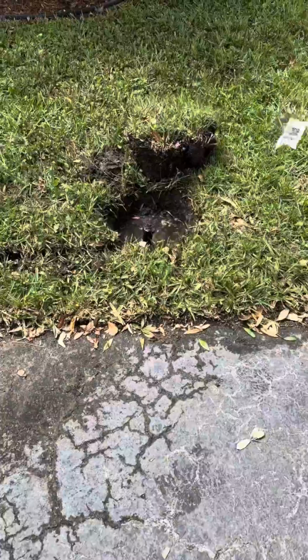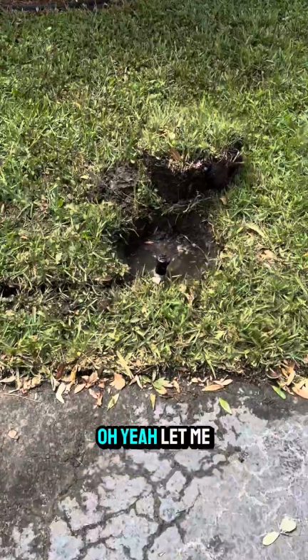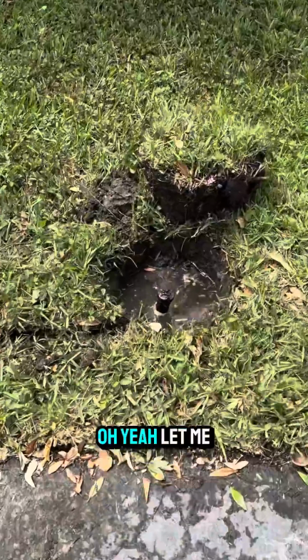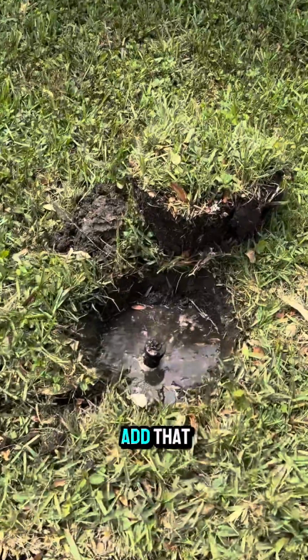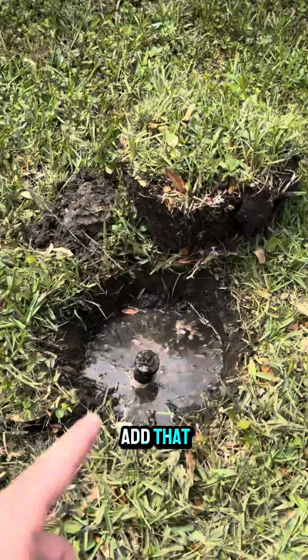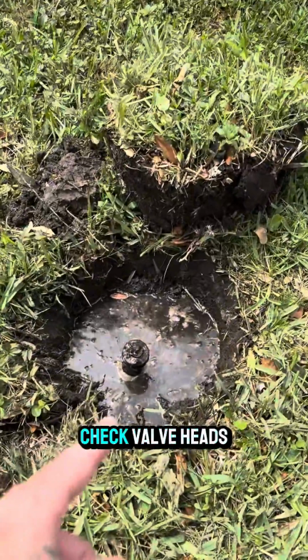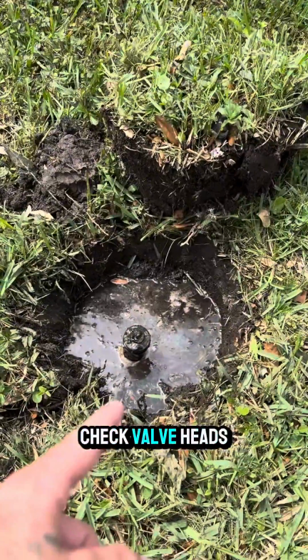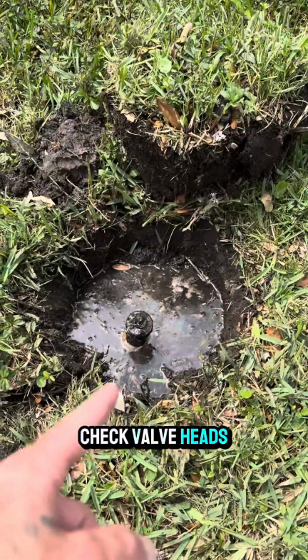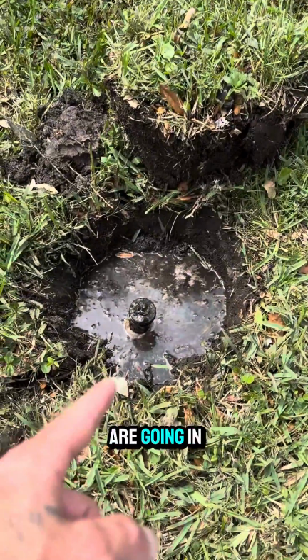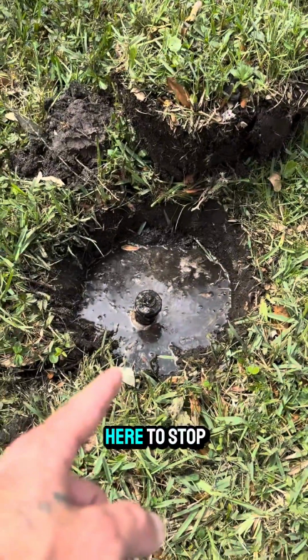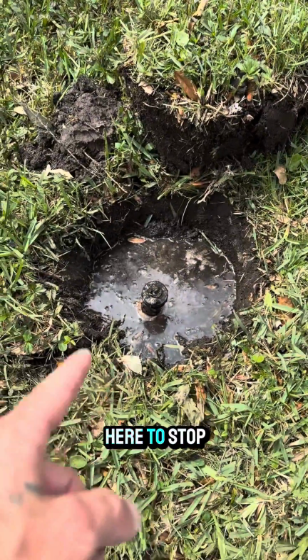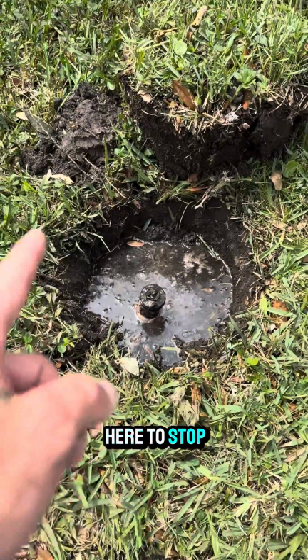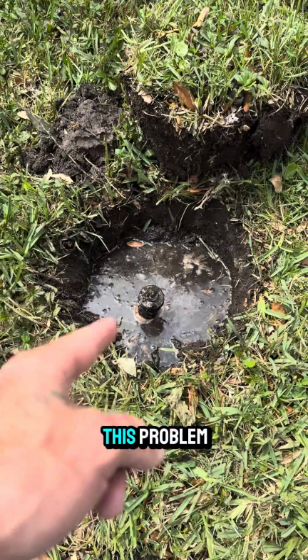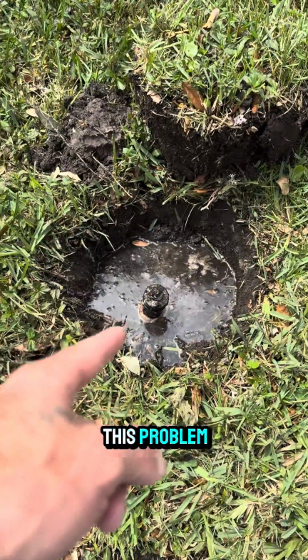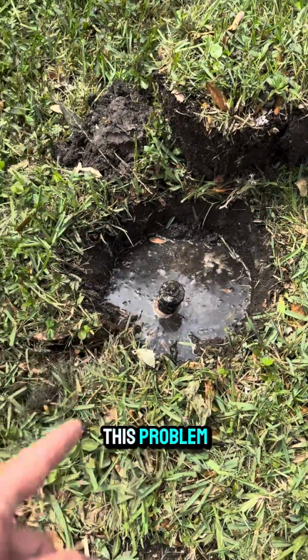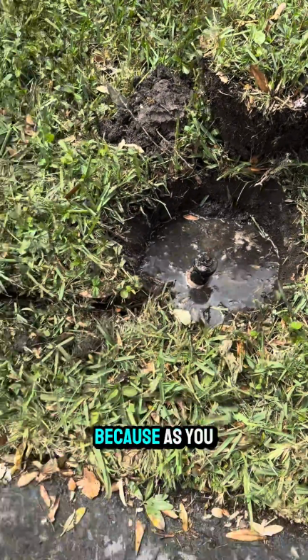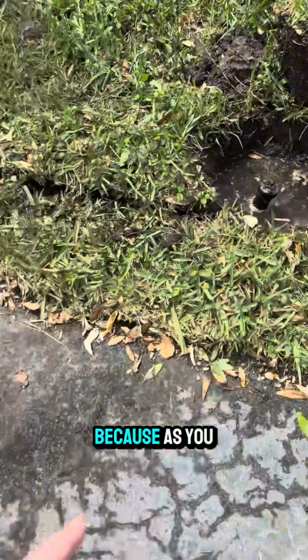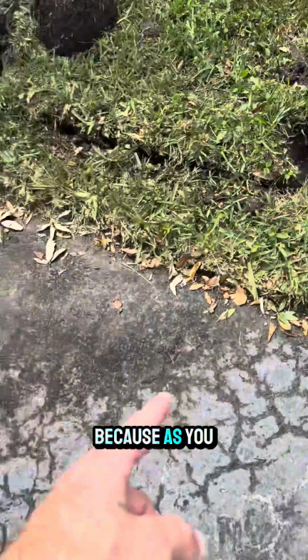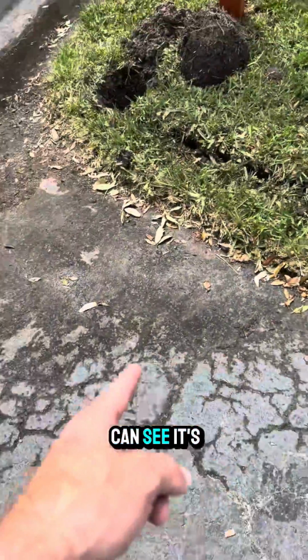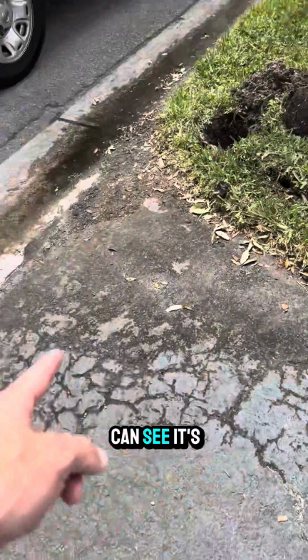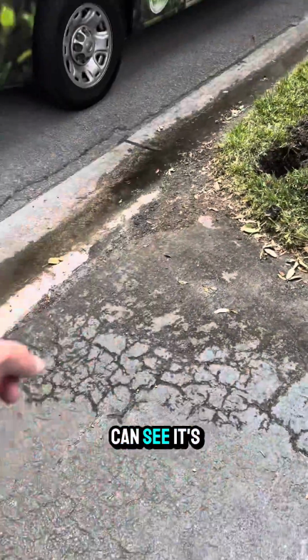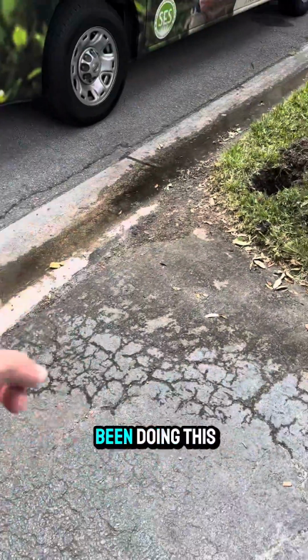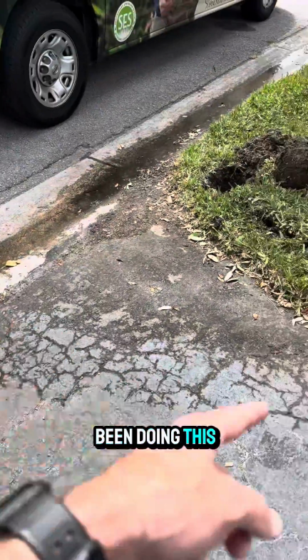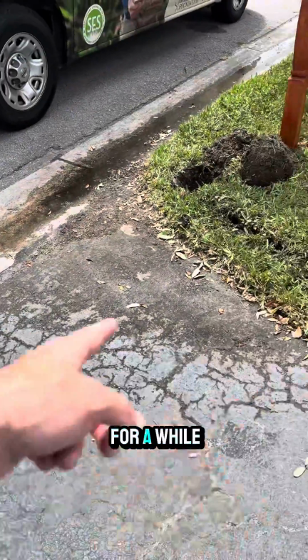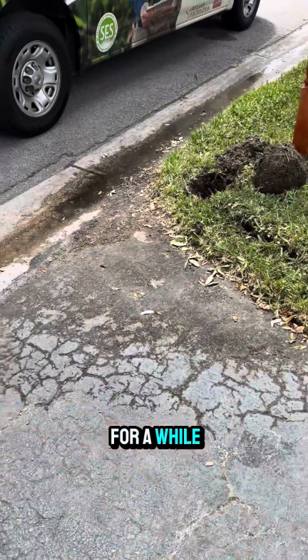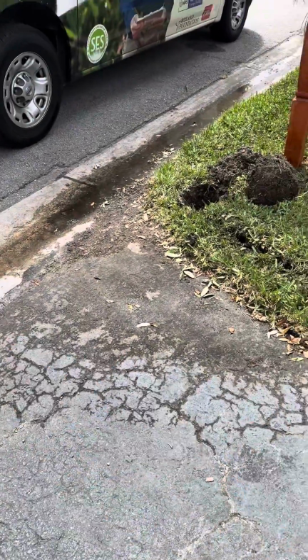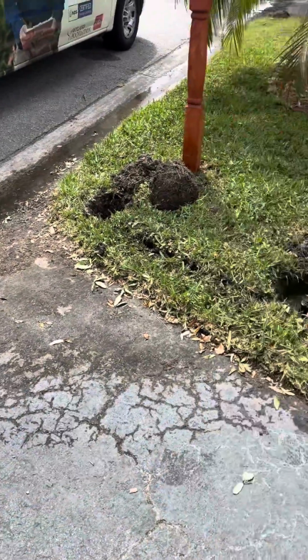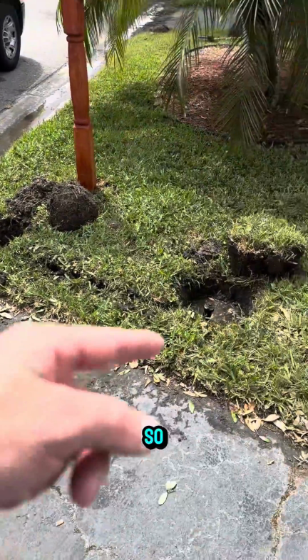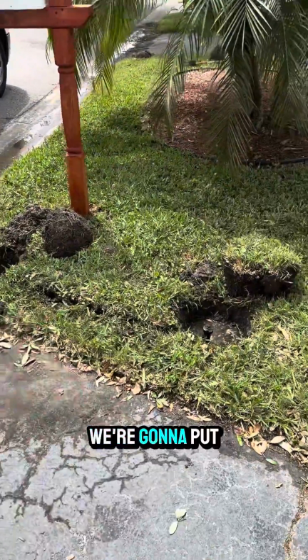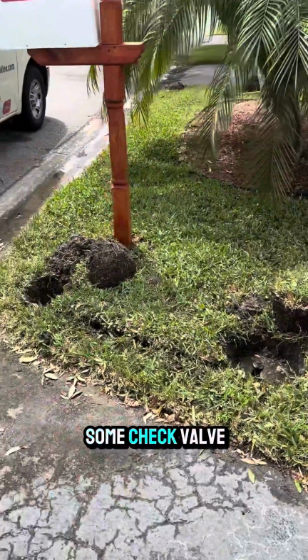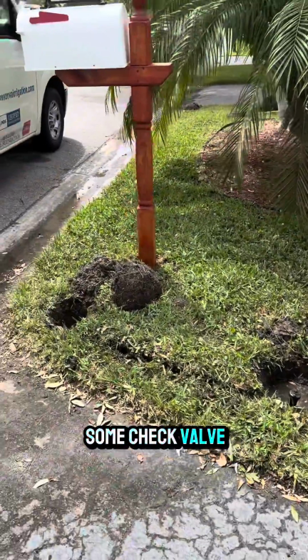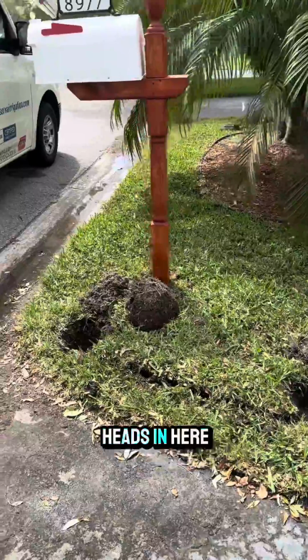Let me add that check valve heads are going in here to stop this problem, because as you can see it's been doing this for a while. So we're going to put some check valve heads in here.